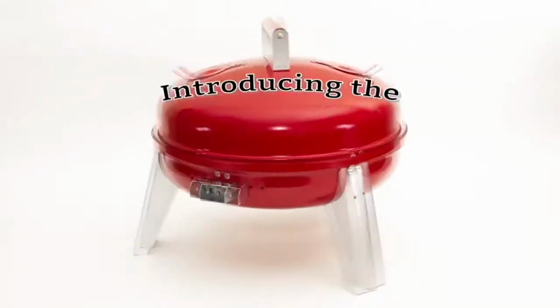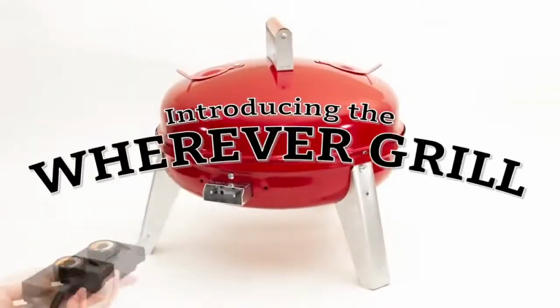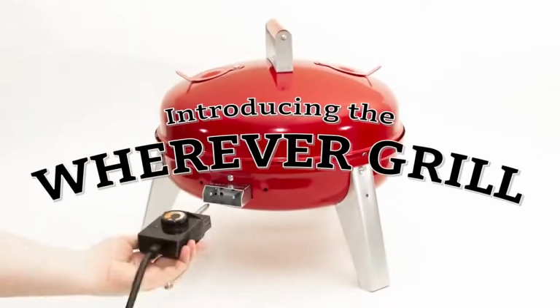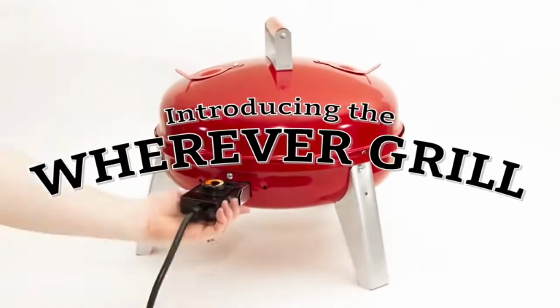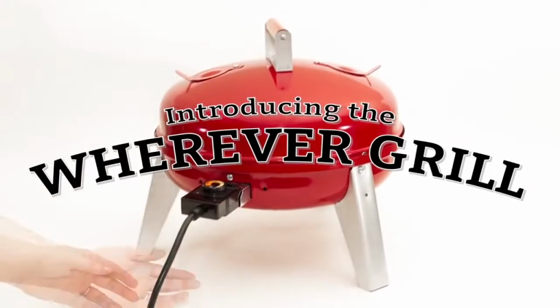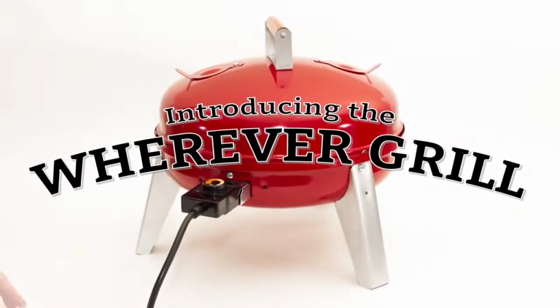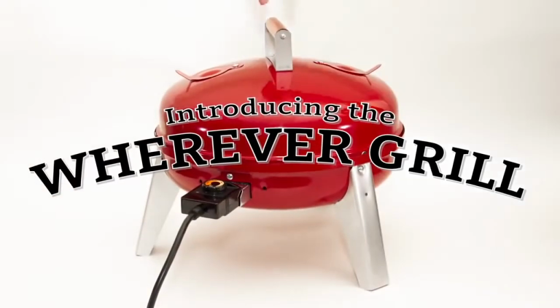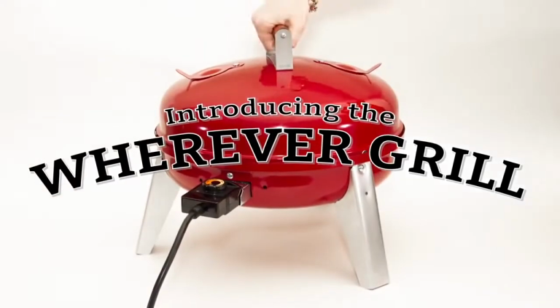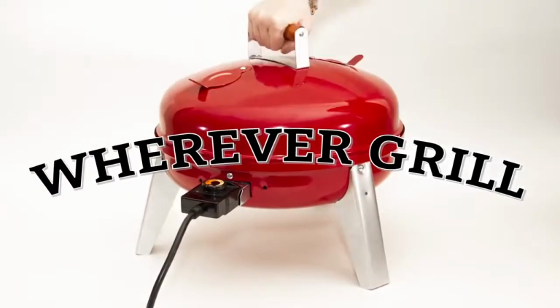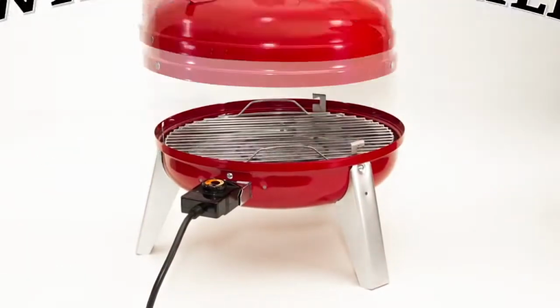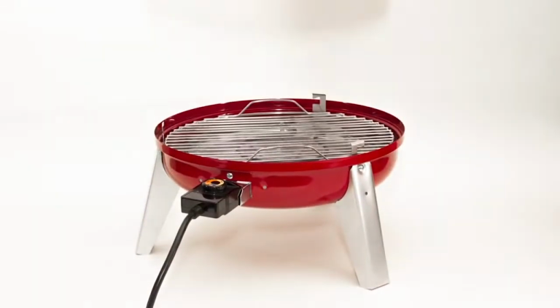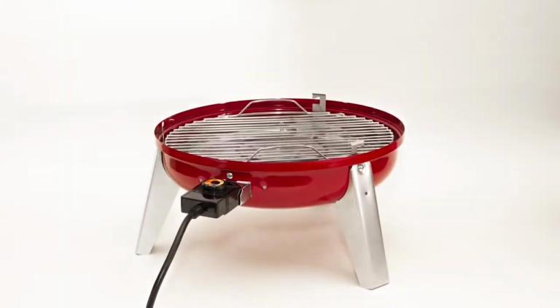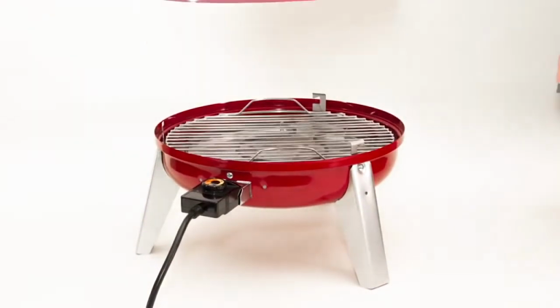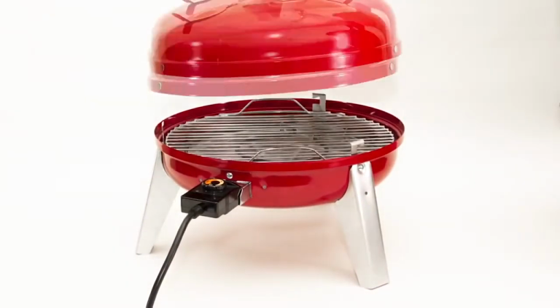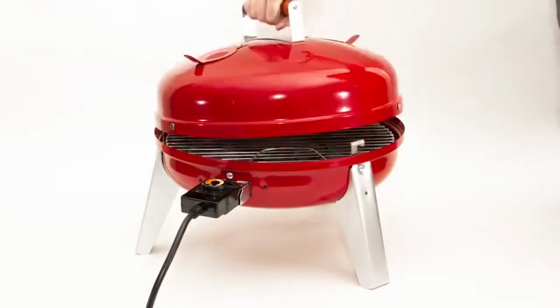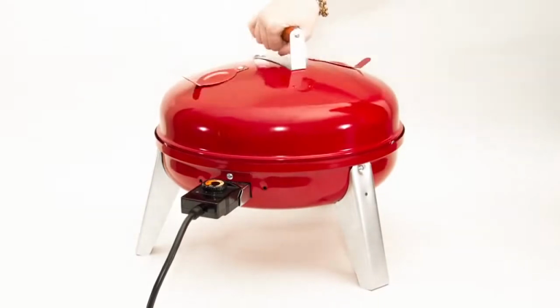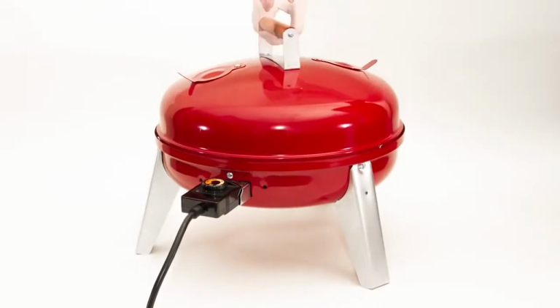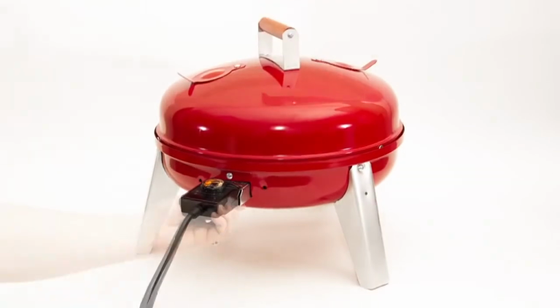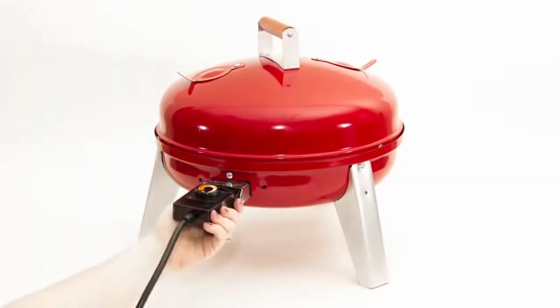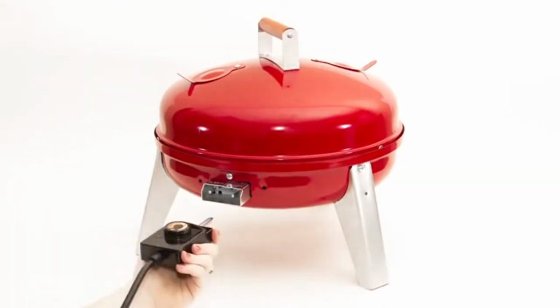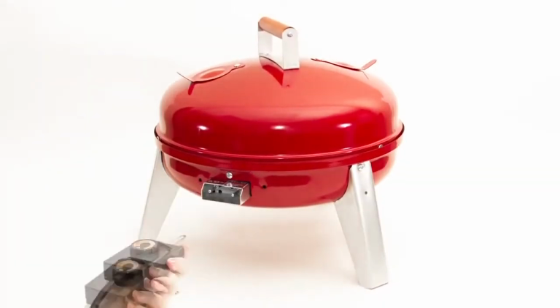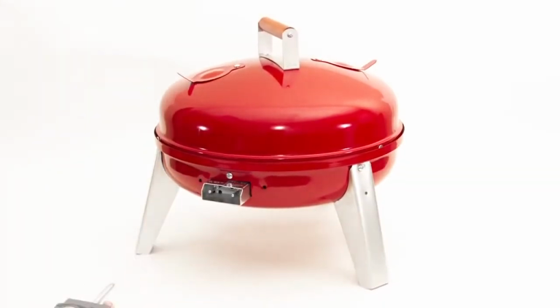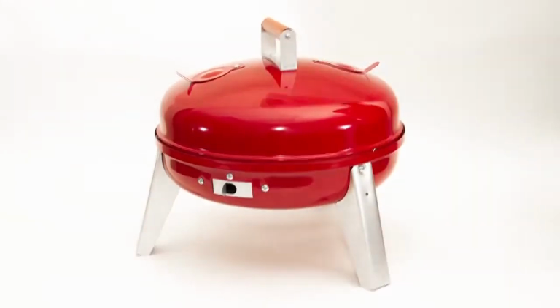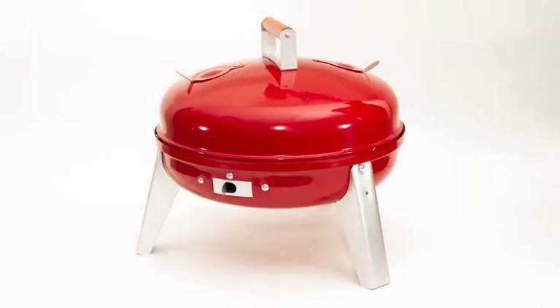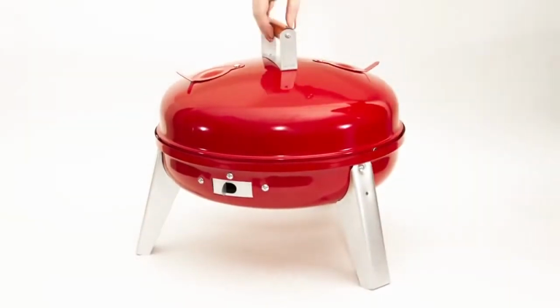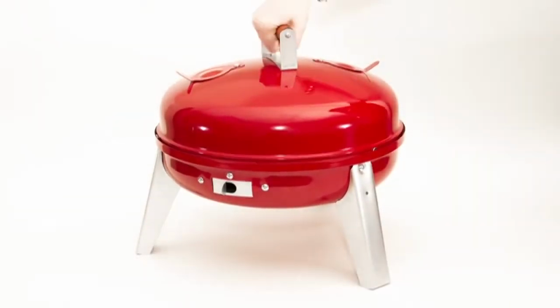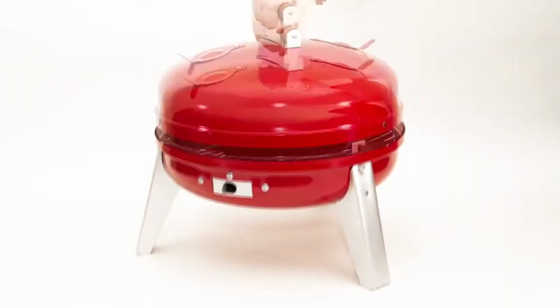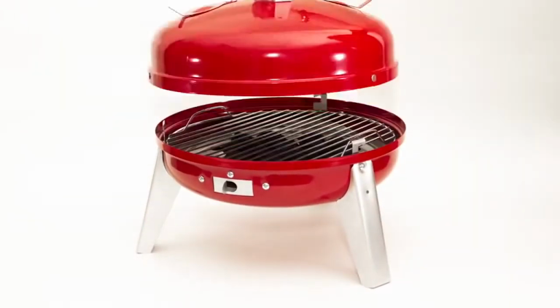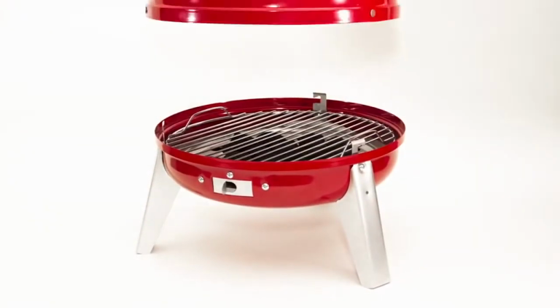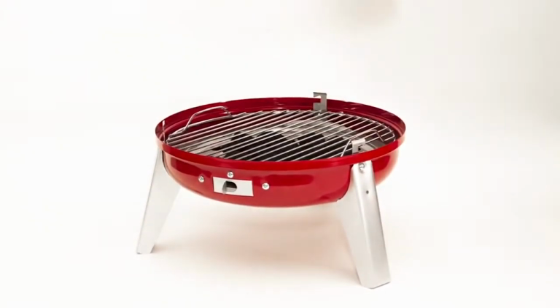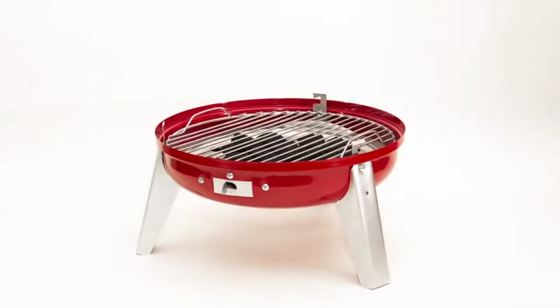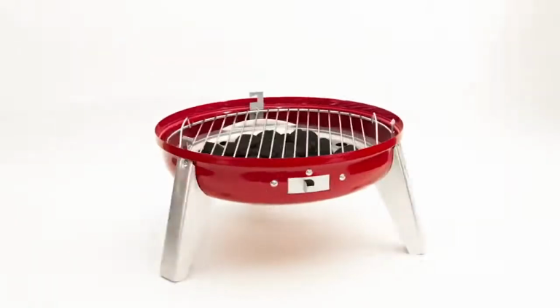Introducing the Wherever Grill, a dual fuel barbecue grill that combines the best qualities of charcoal and electric. It's real barbecue grilling made simple, wherever you live or wherever you go.